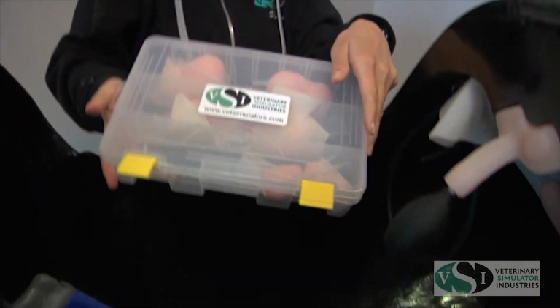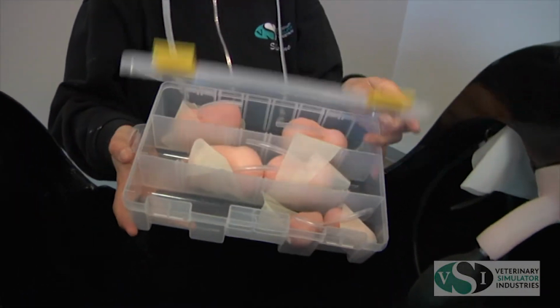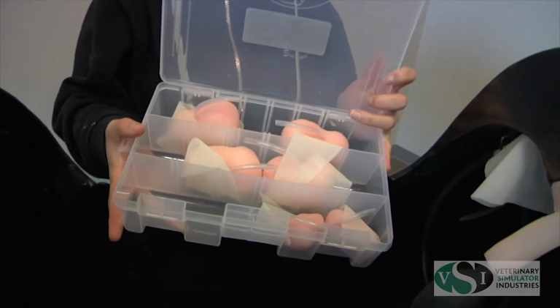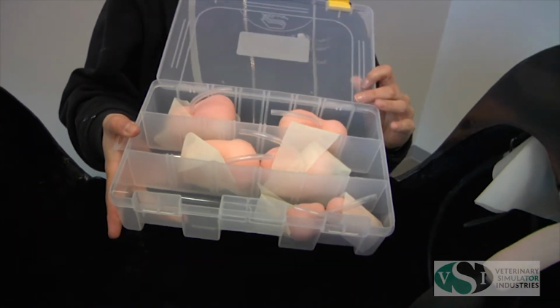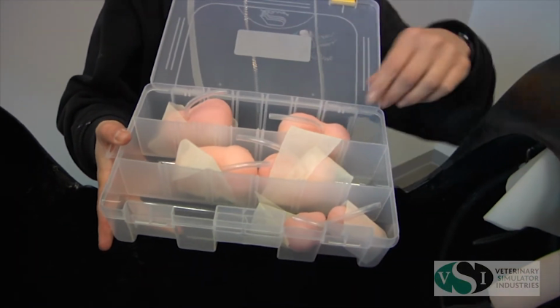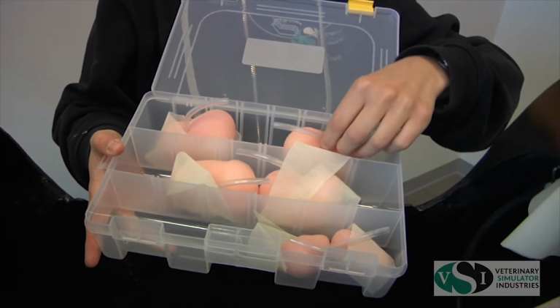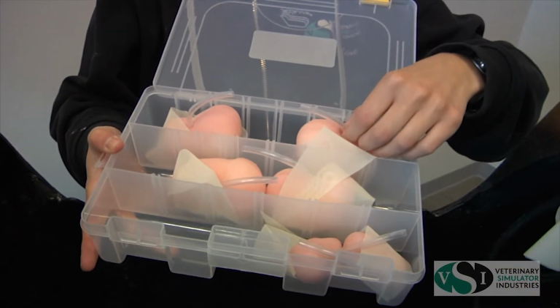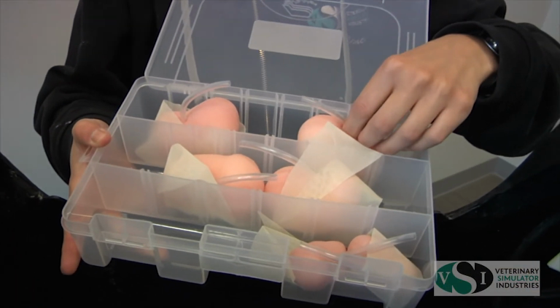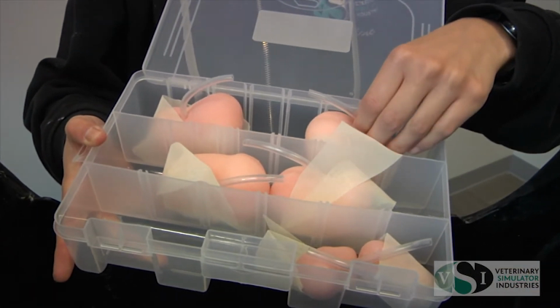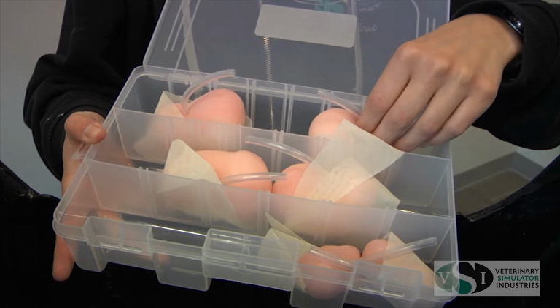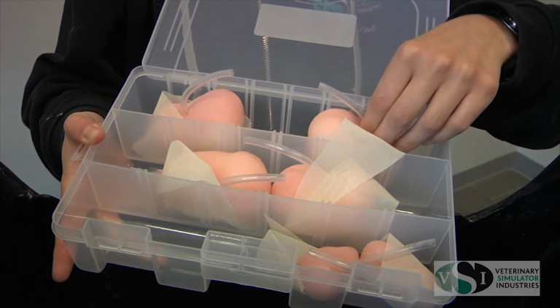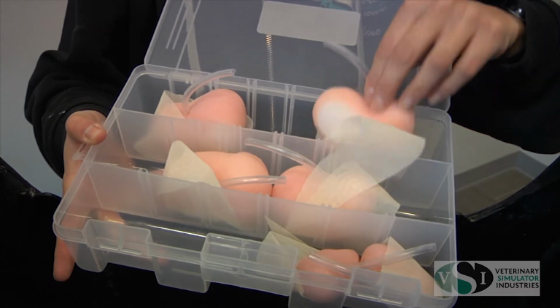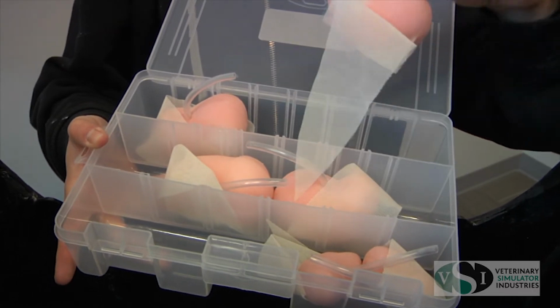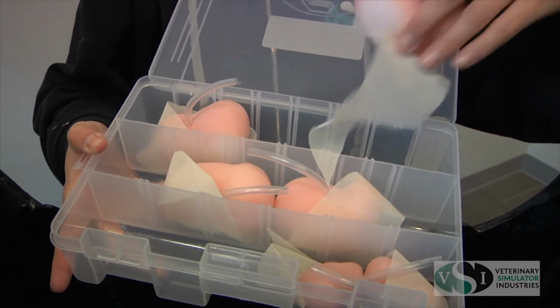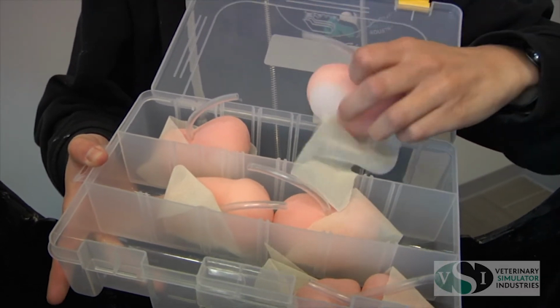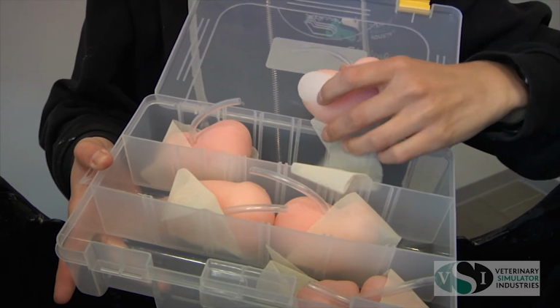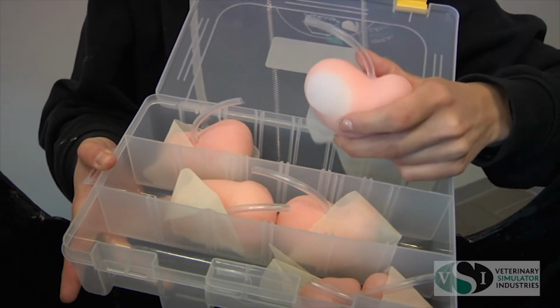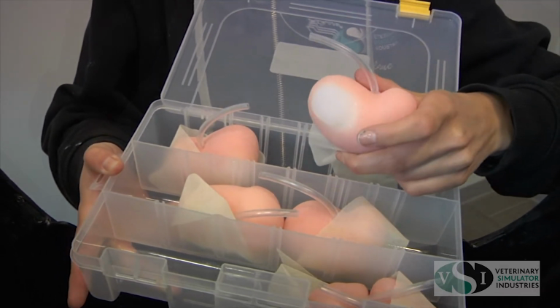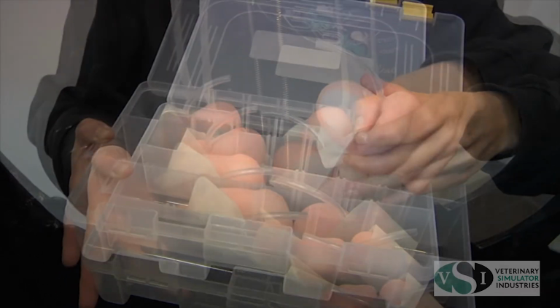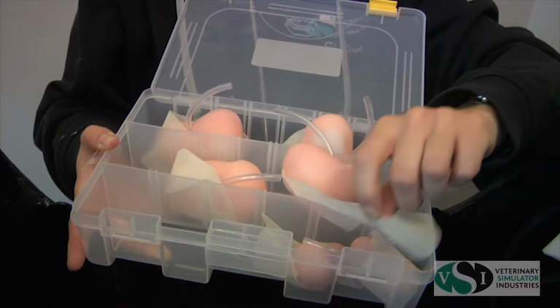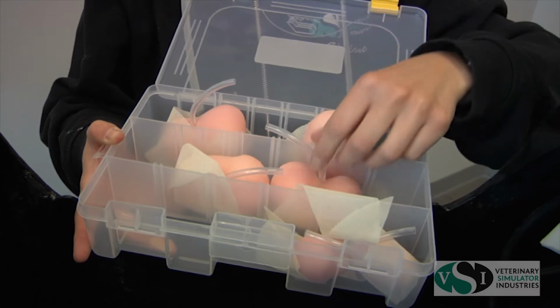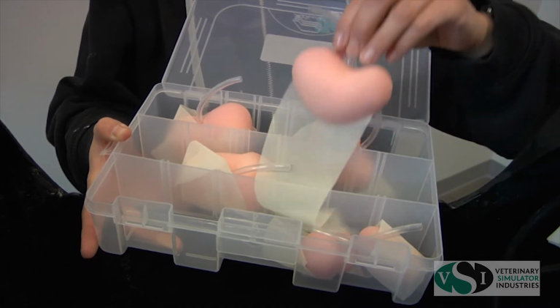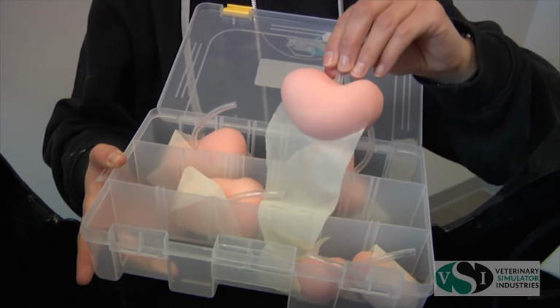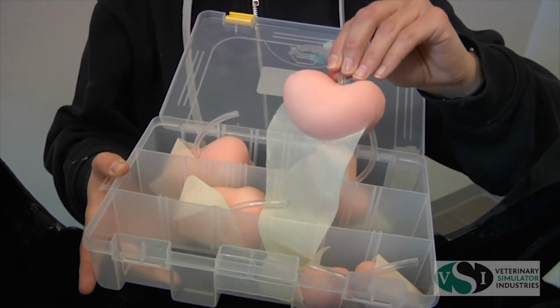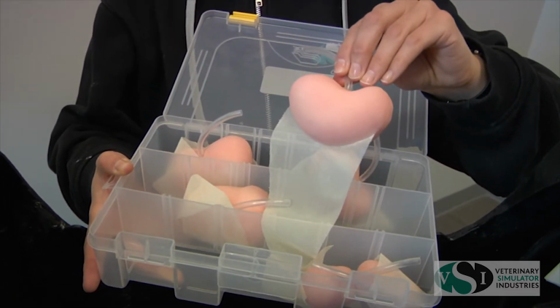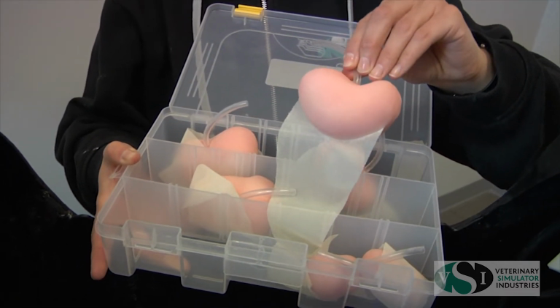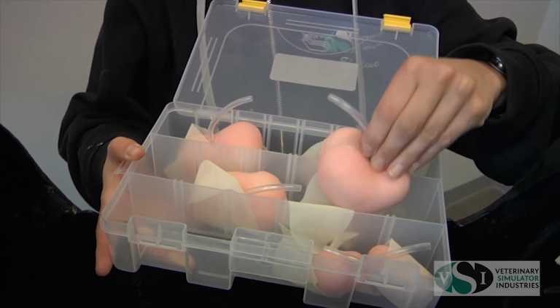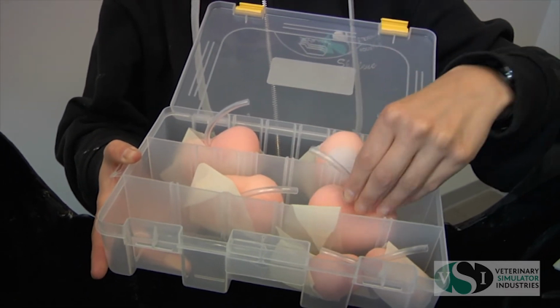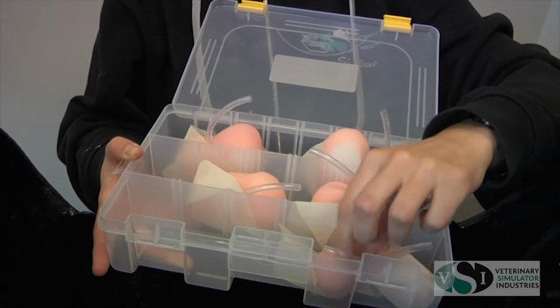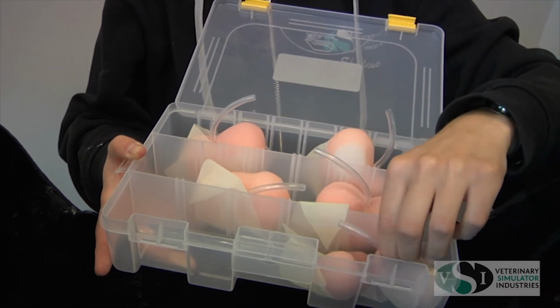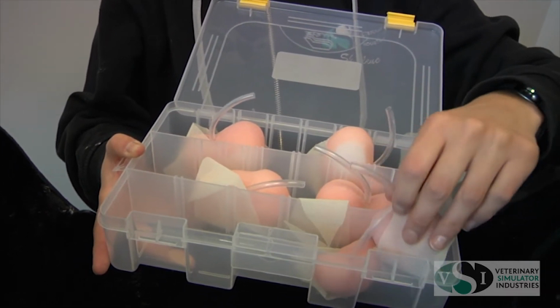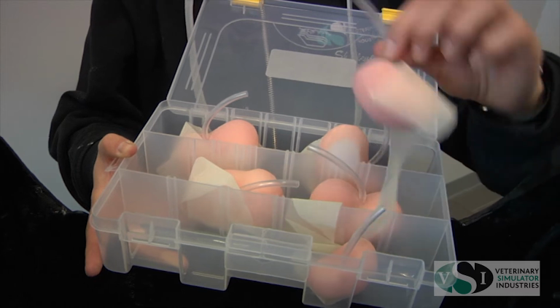The ovary set includes three different sets of ovaries: estrus with follicles, estrus, and anestrus.